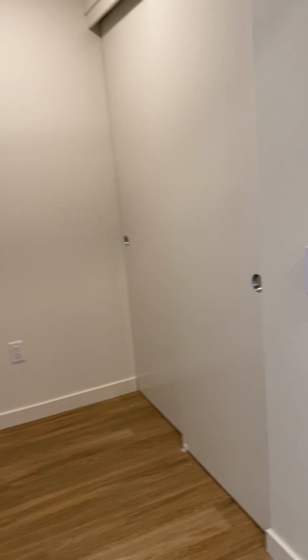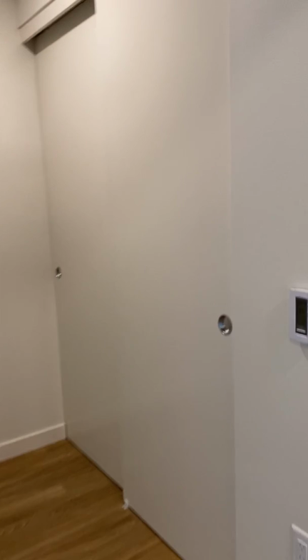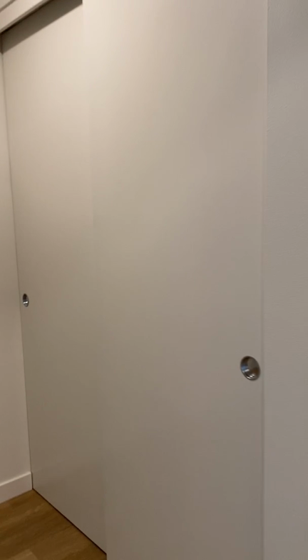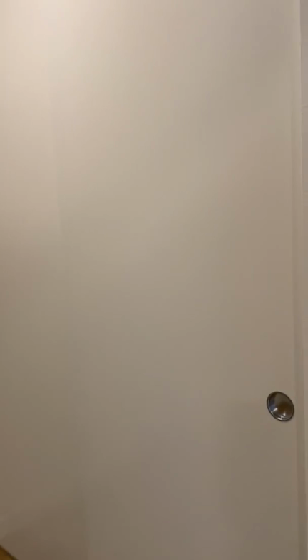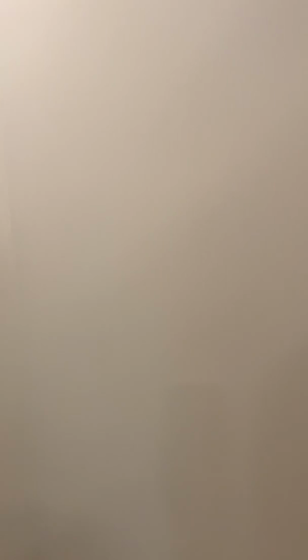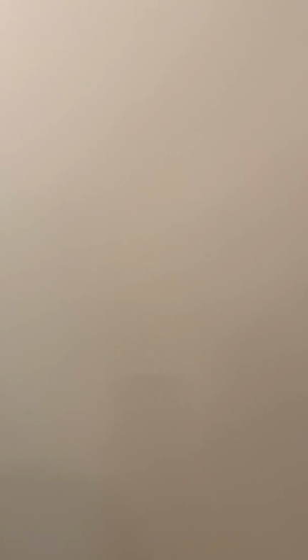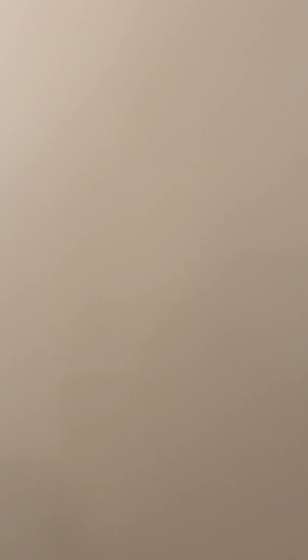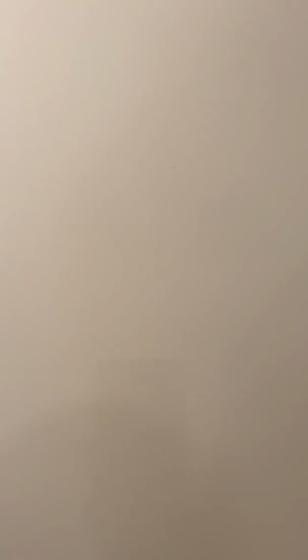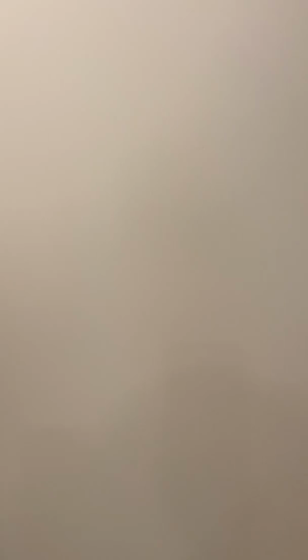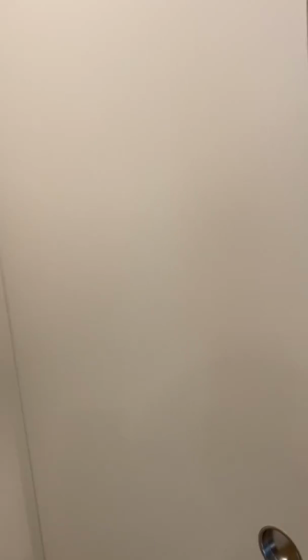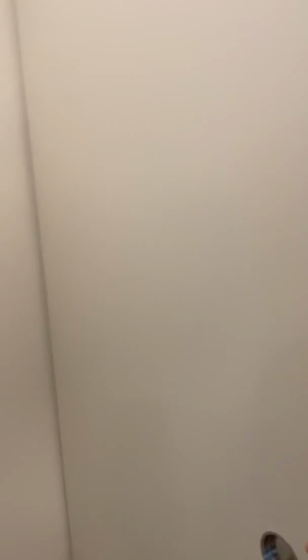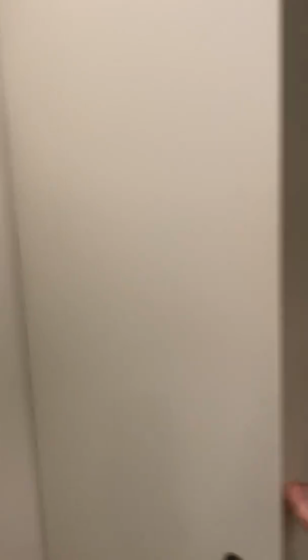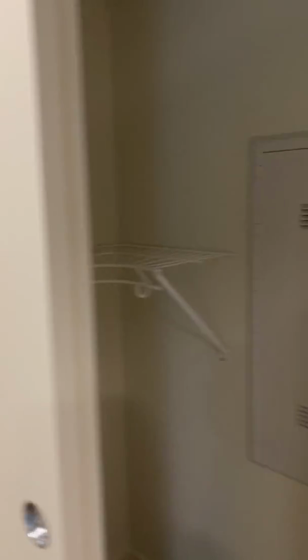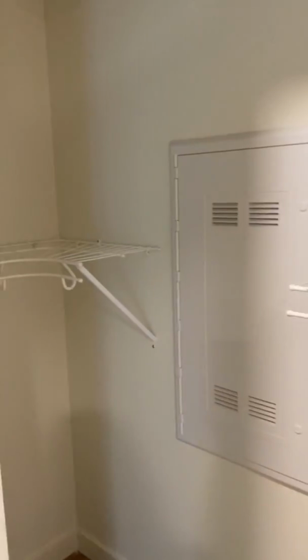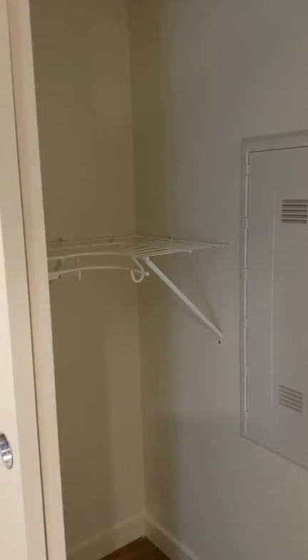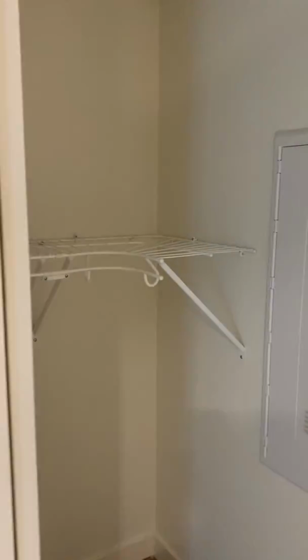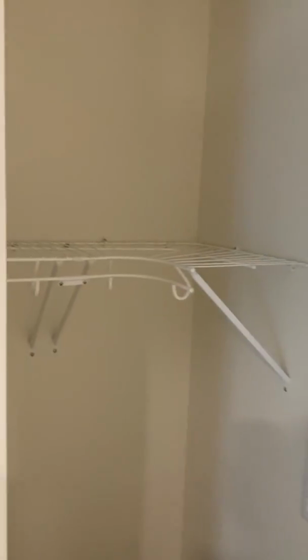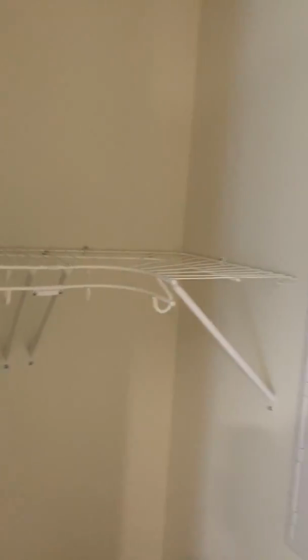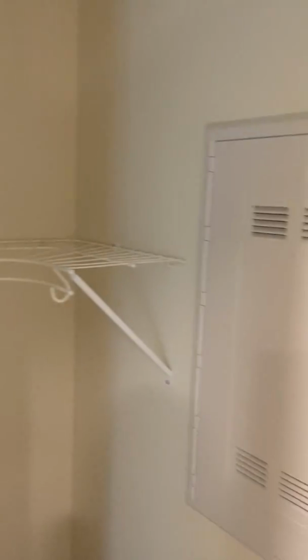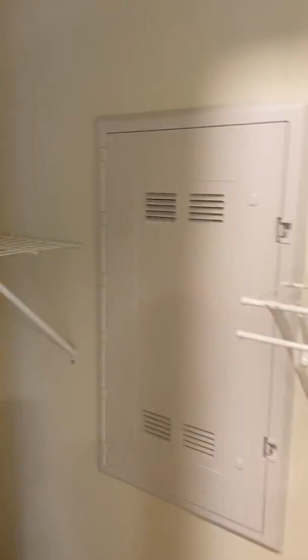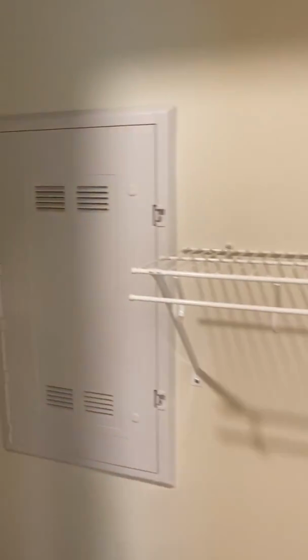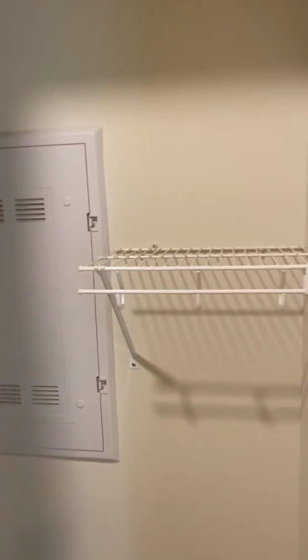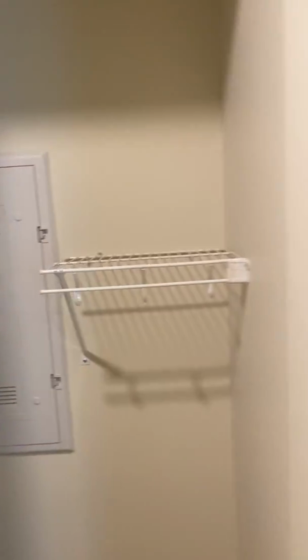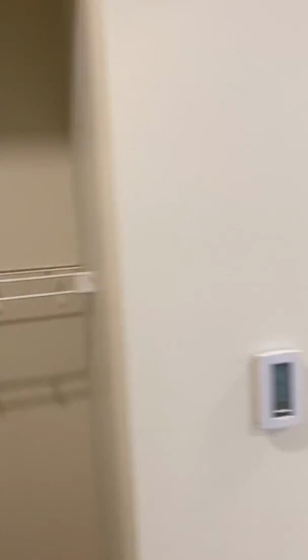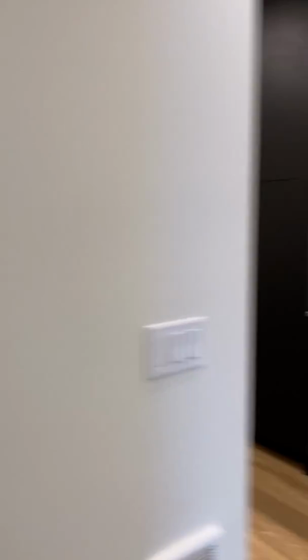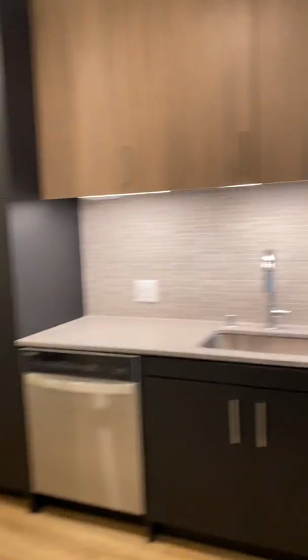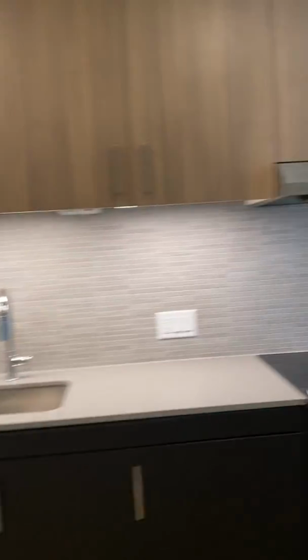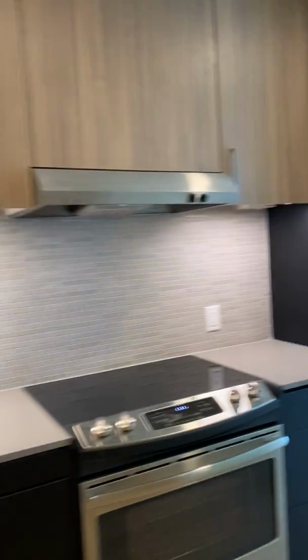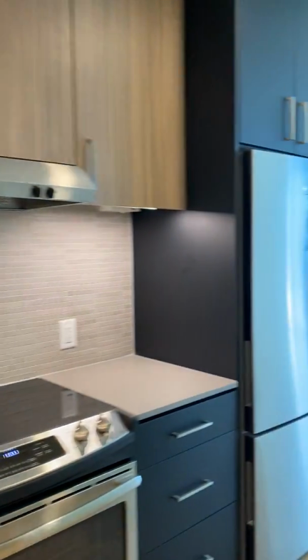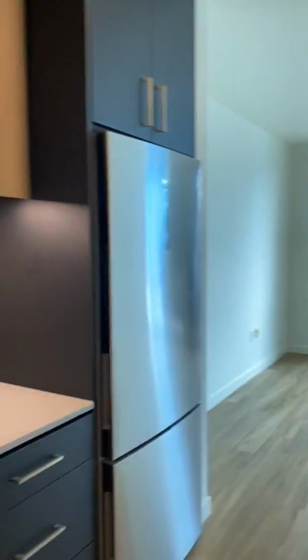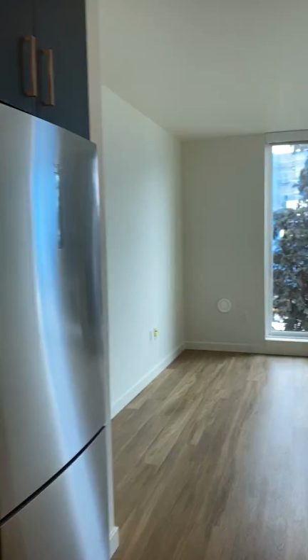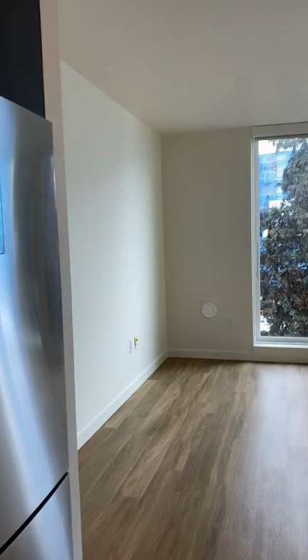Go in, you've got the closet in the bedroom with some shelving that wraps around the side. And then we'll head out this way to the living room.